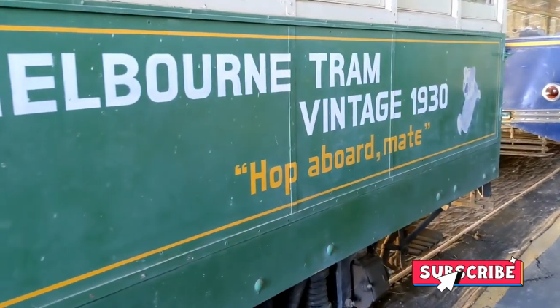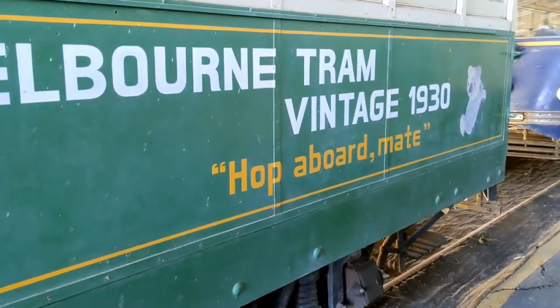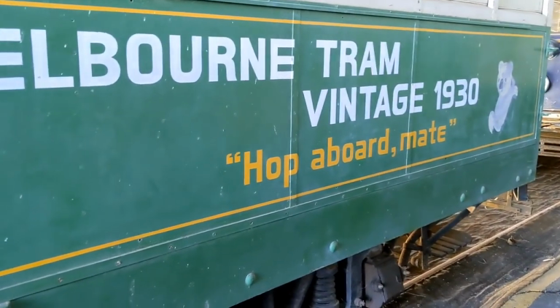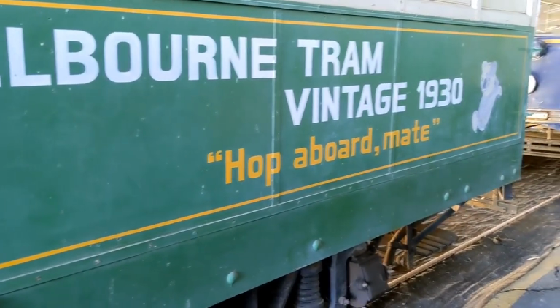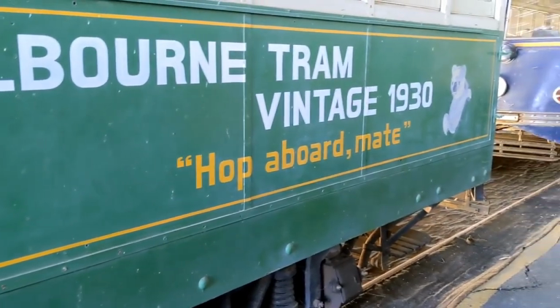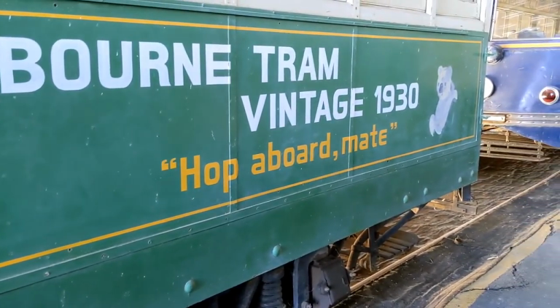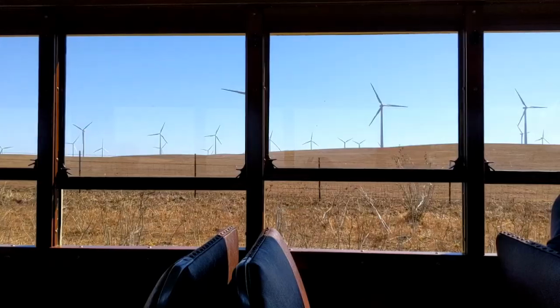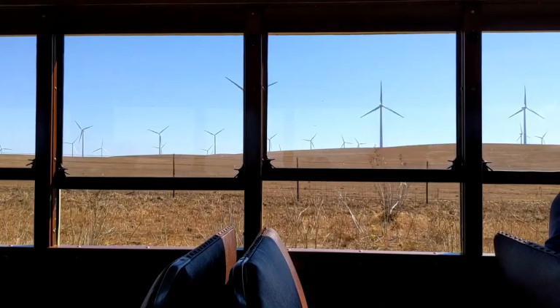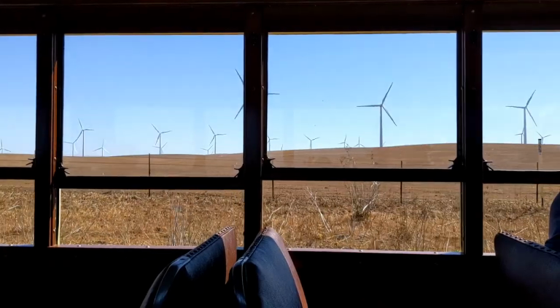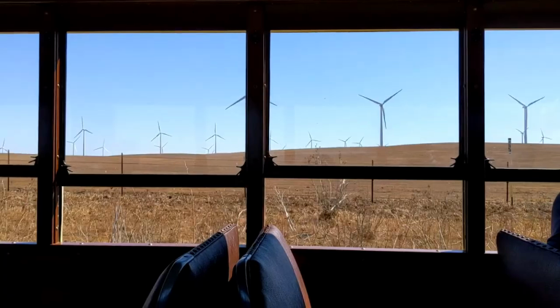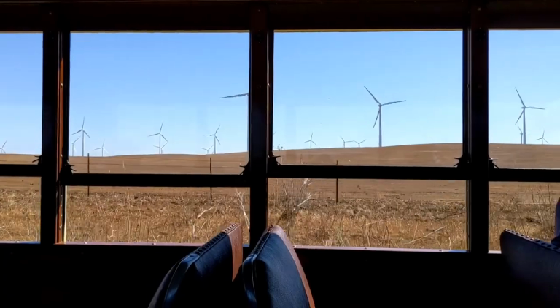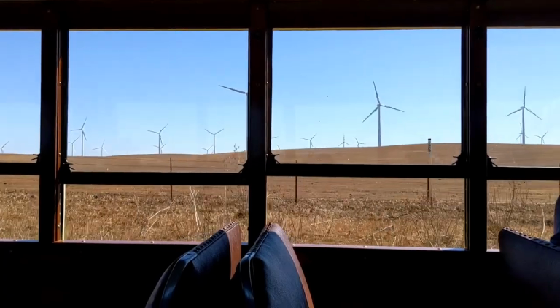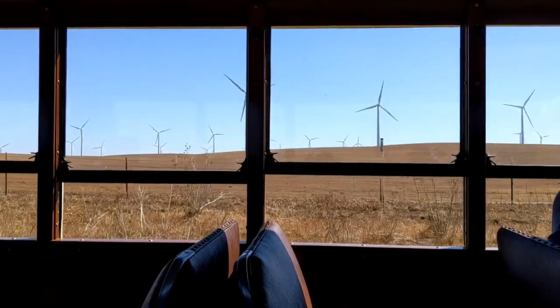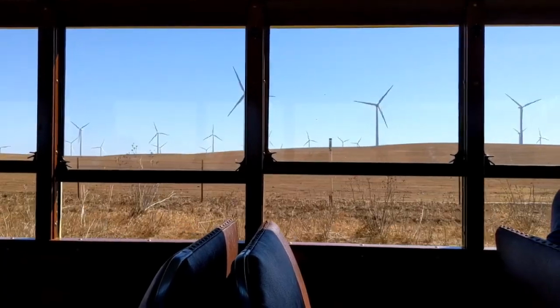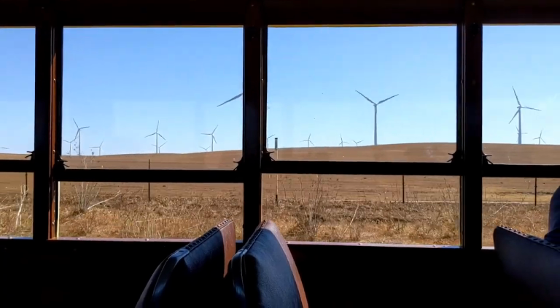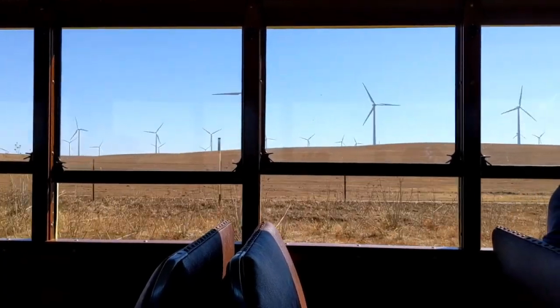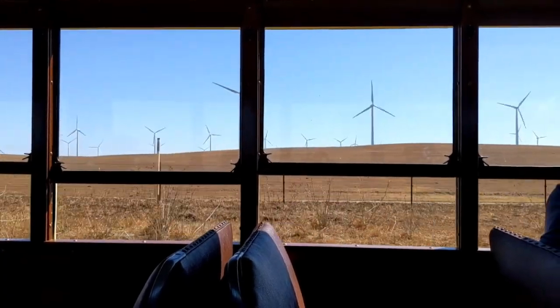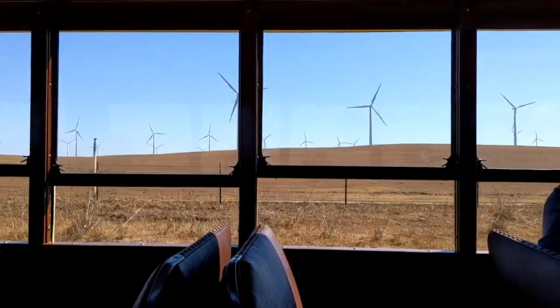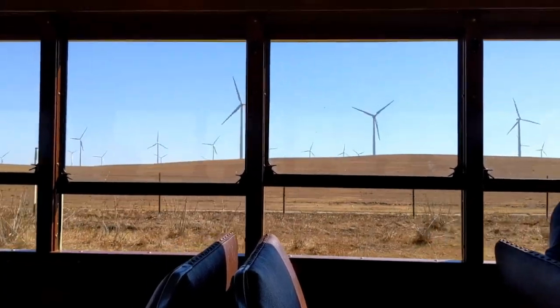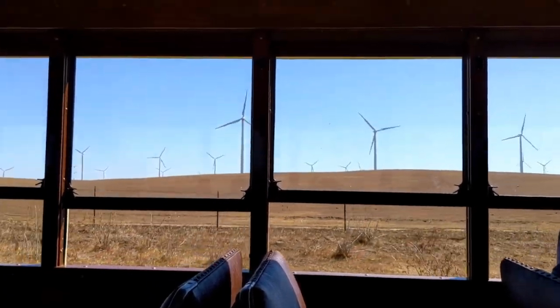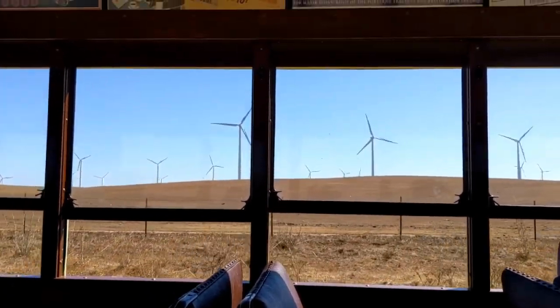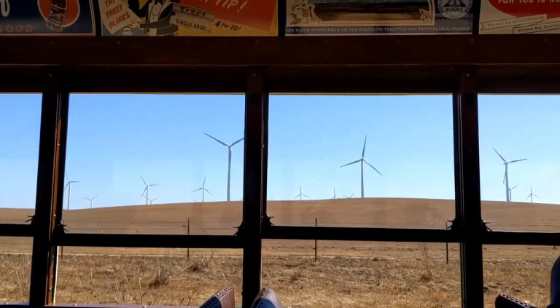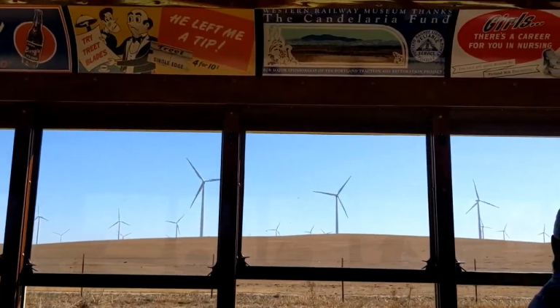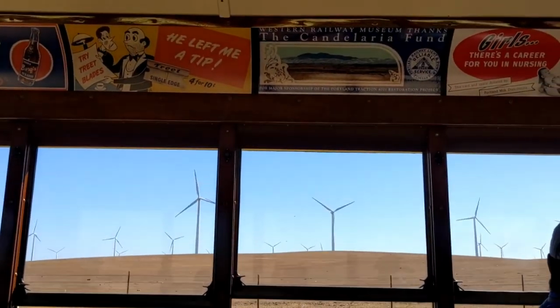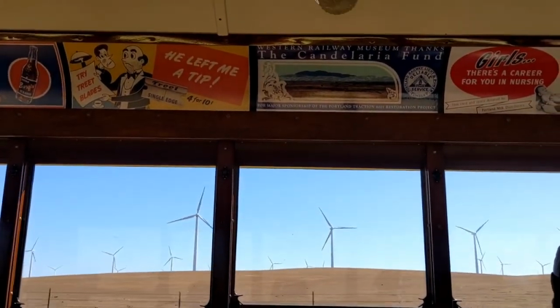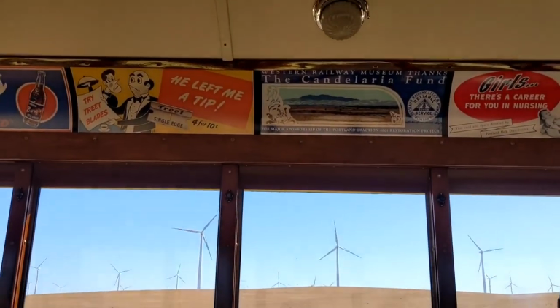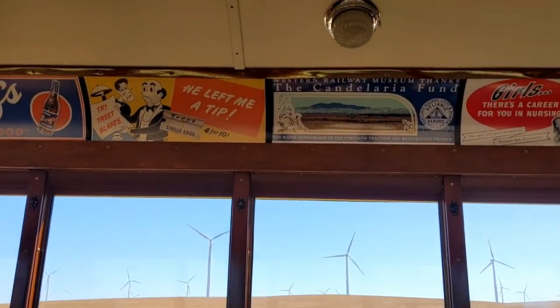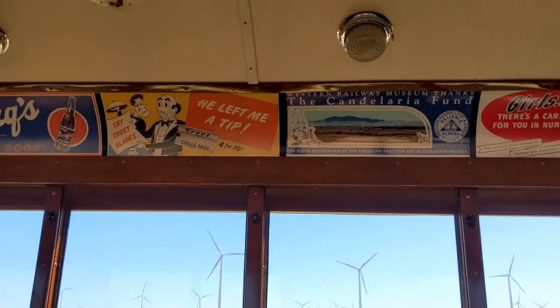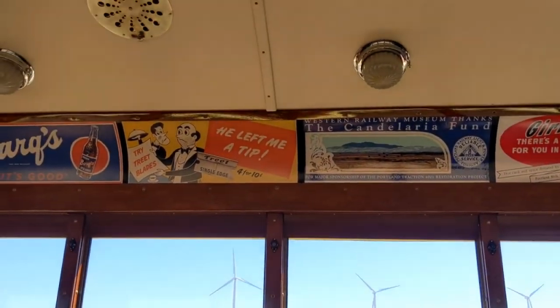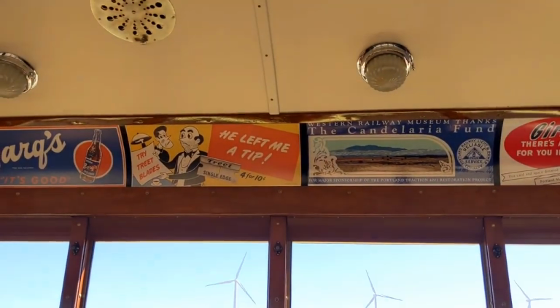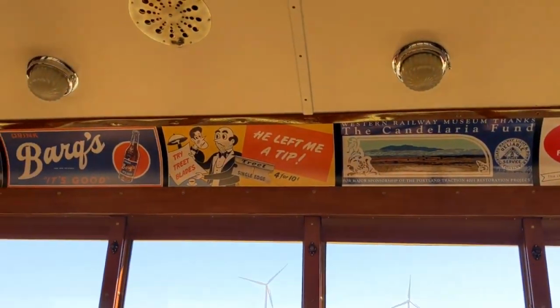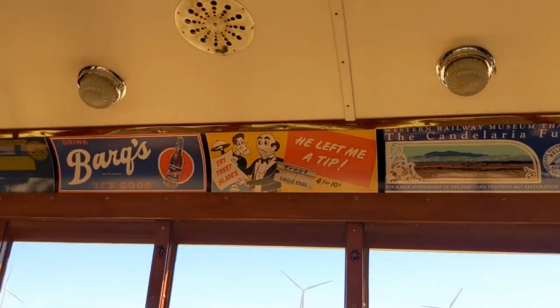Start your visit to the museum with a wonderful scenic ride. Even though you see the 21st century outside, you're actually riding on 100-year-old tracks in a 100-year-old trolley car.